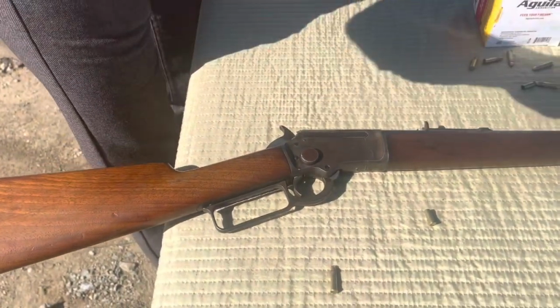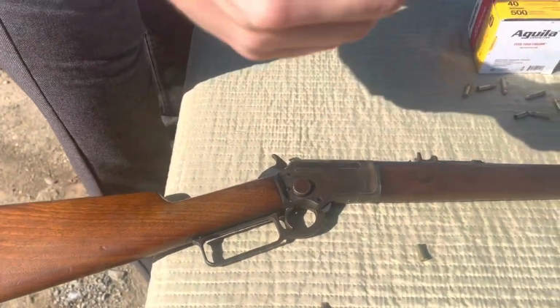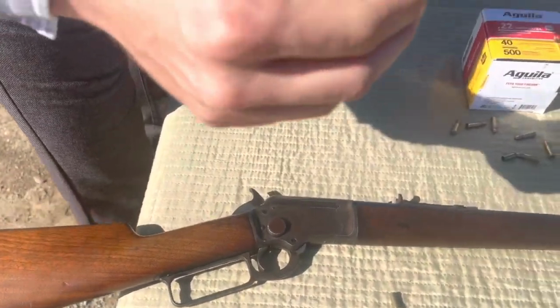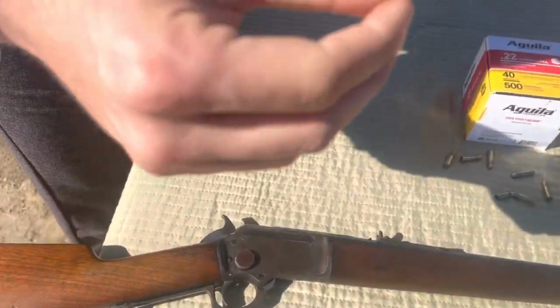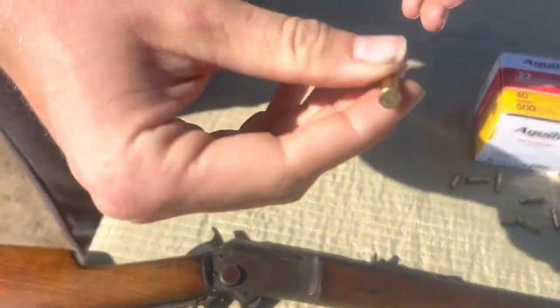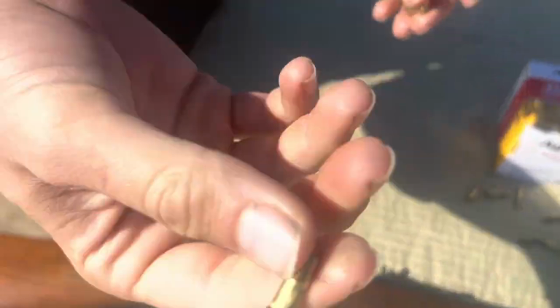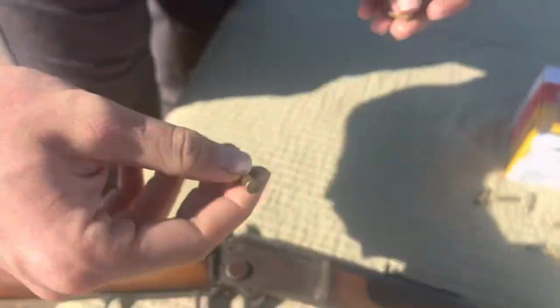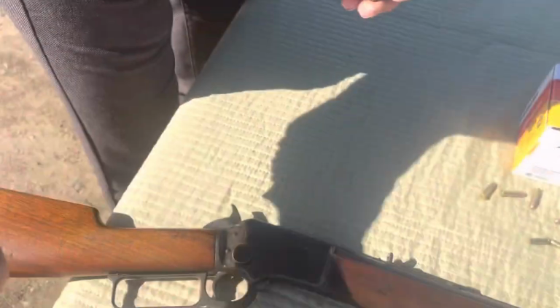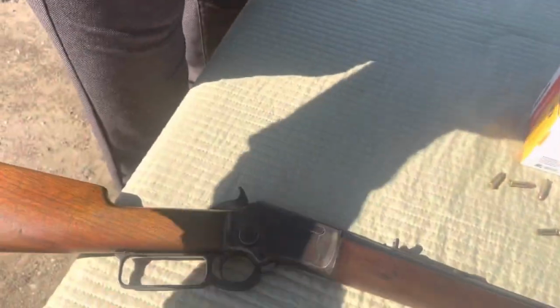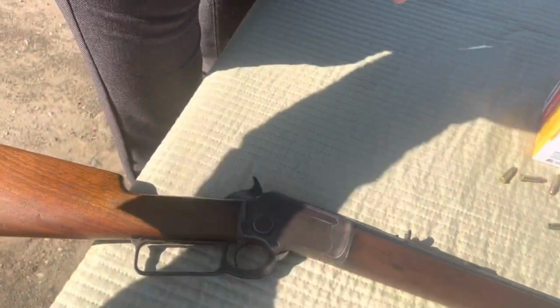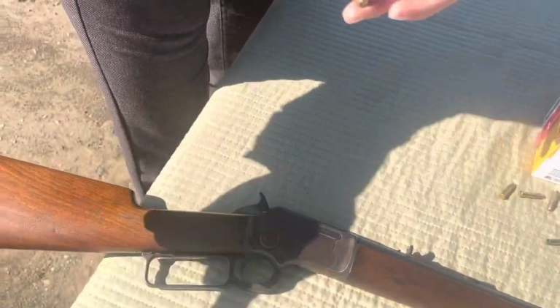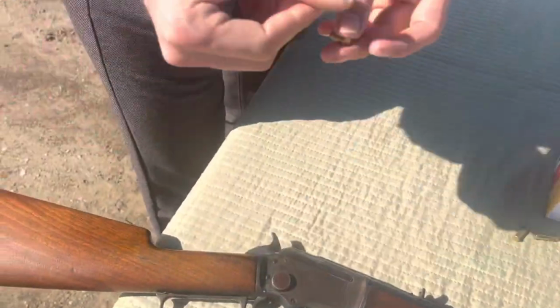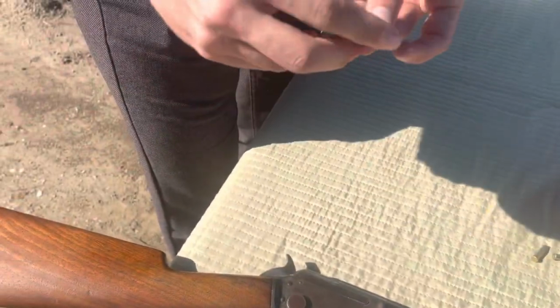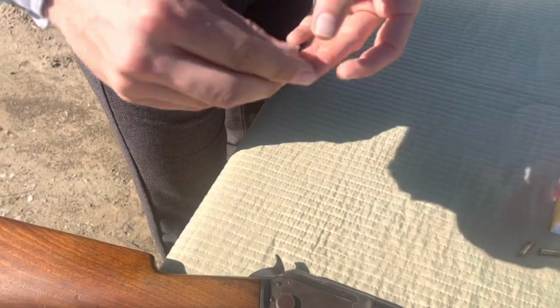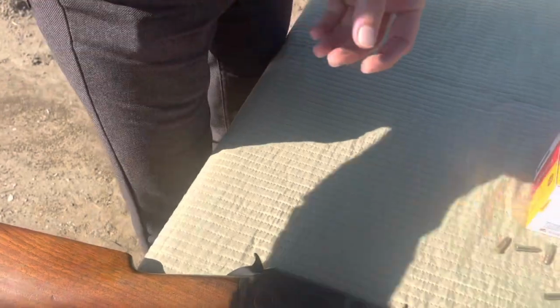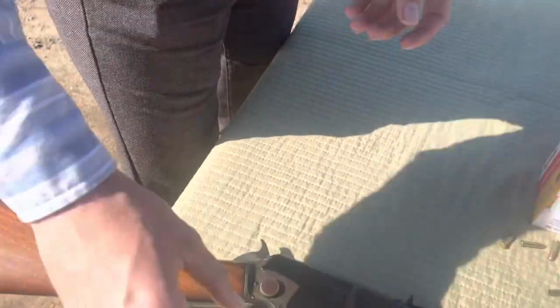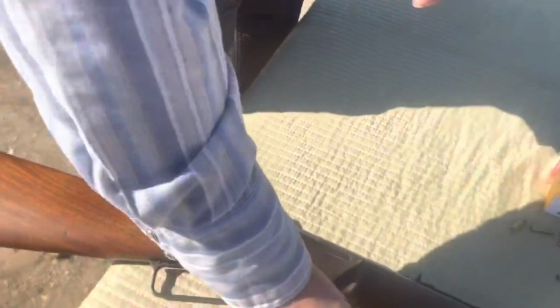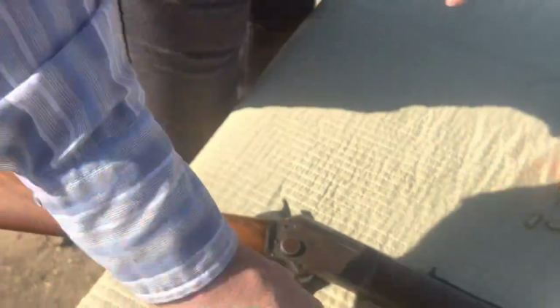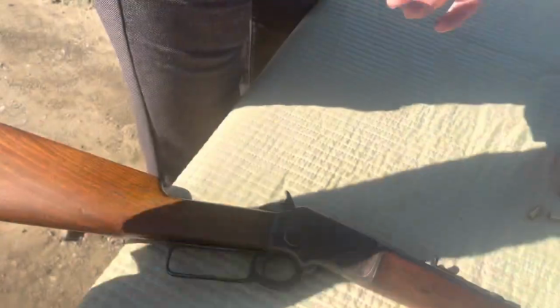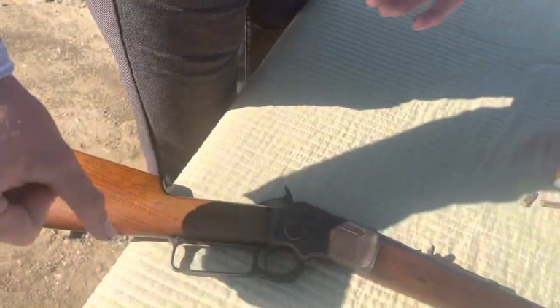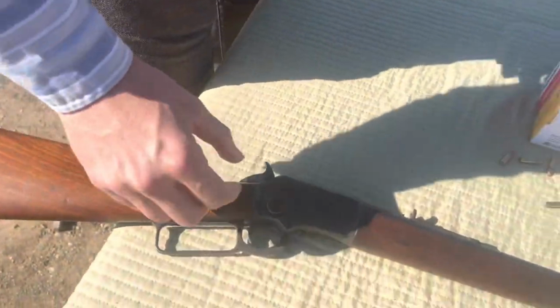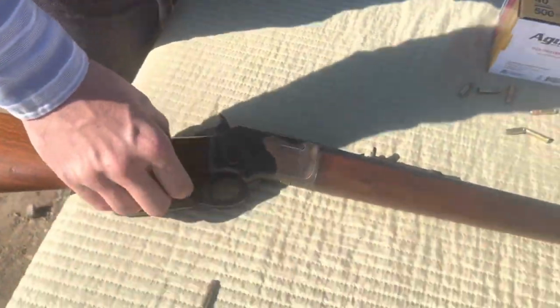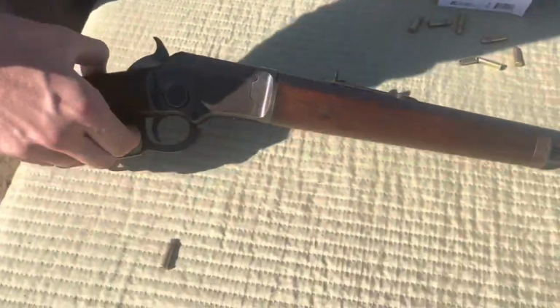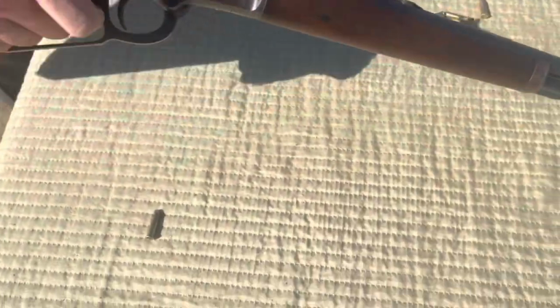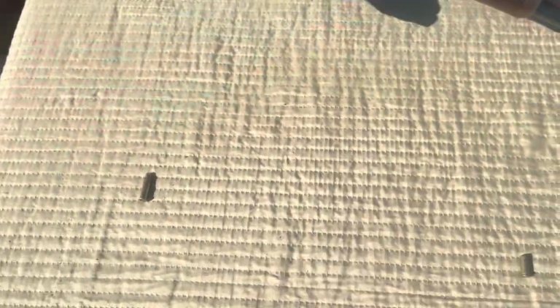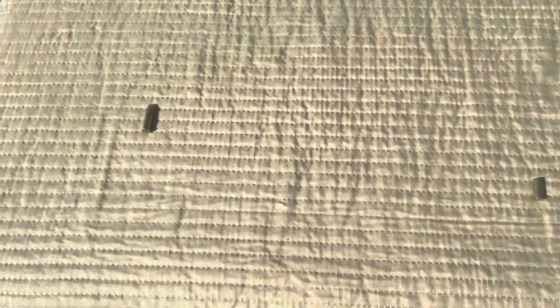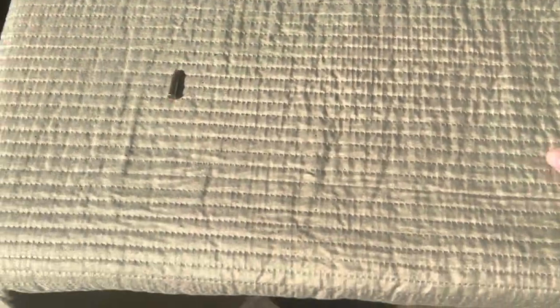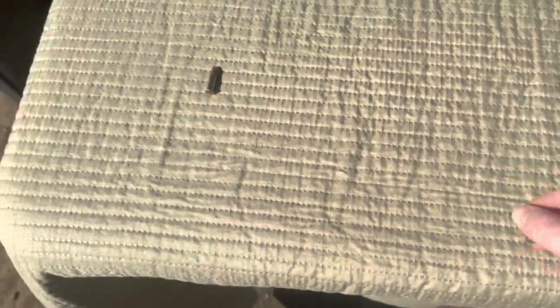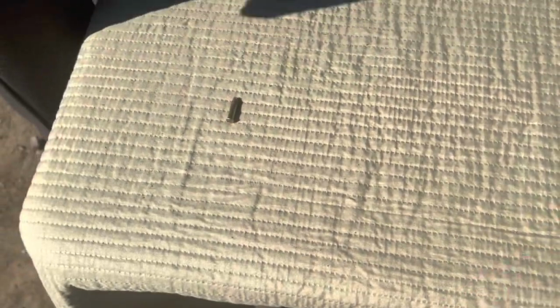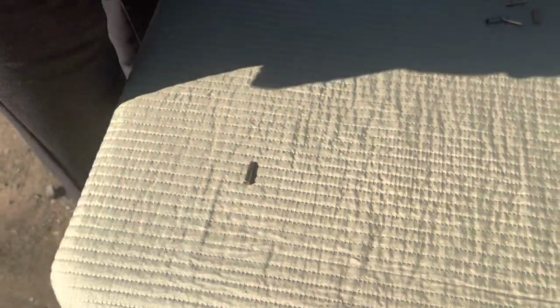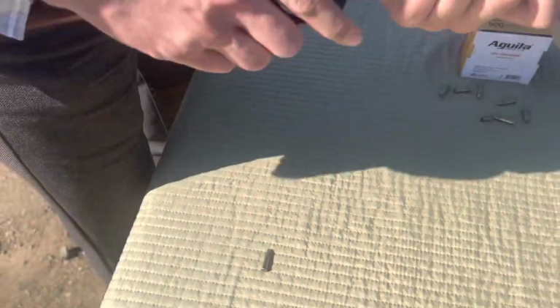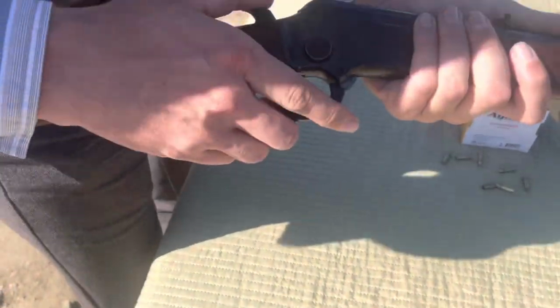I don't usually have much trouble with these rounds, but sometimes you get a few misfires. Let's break this rifle apart and show you how it takes apart.